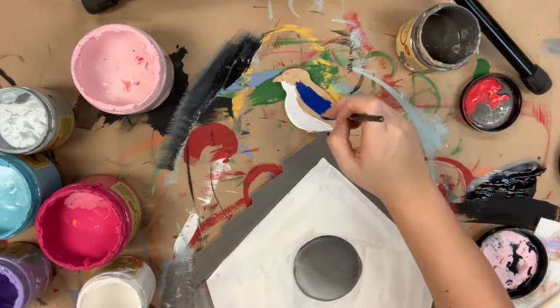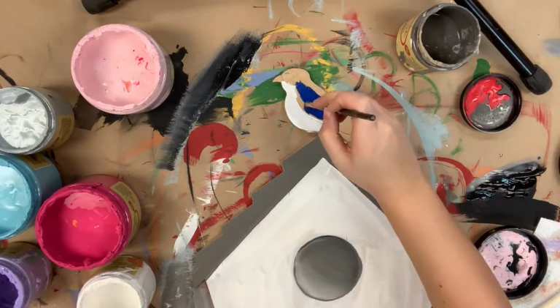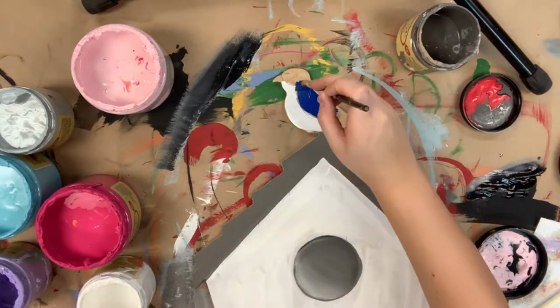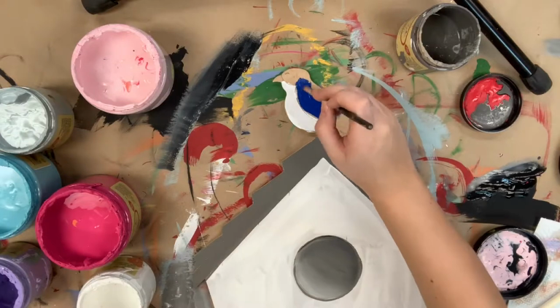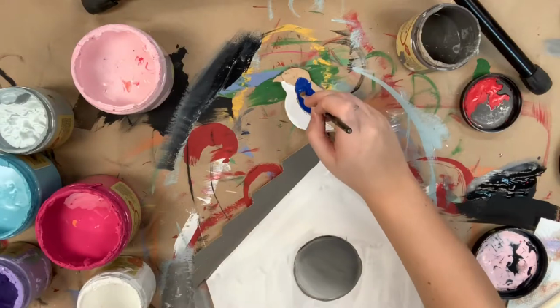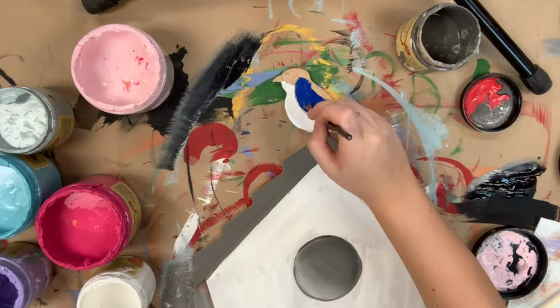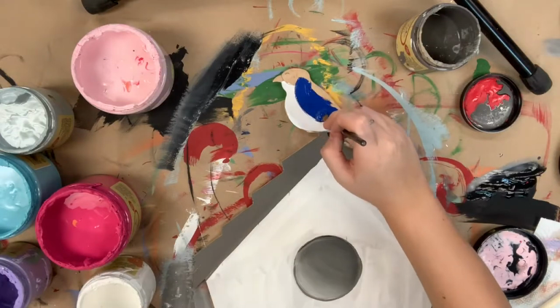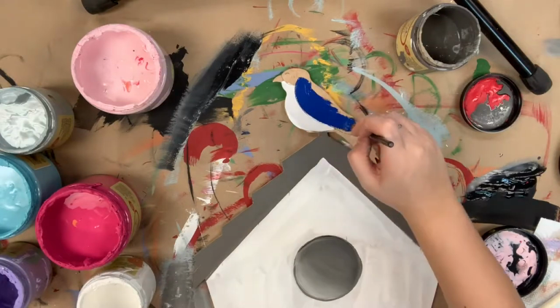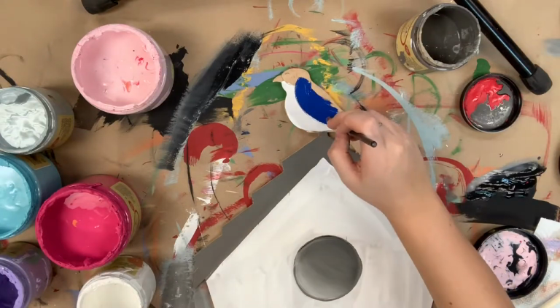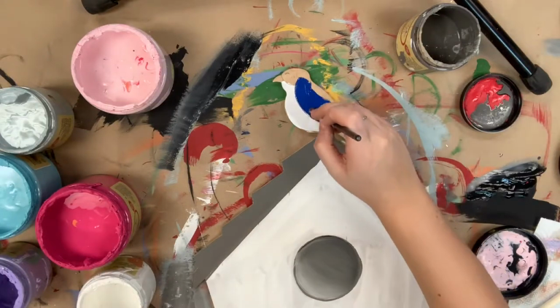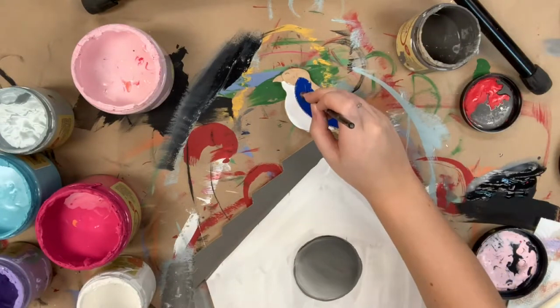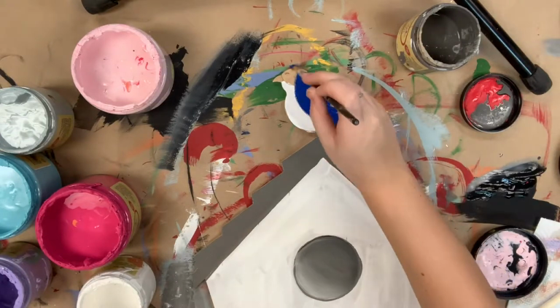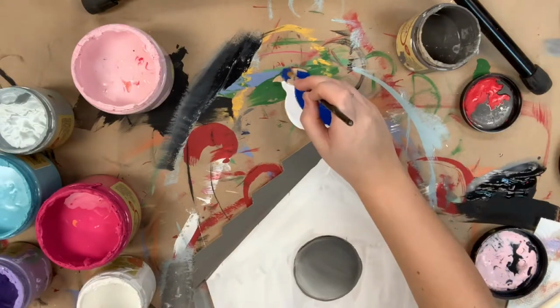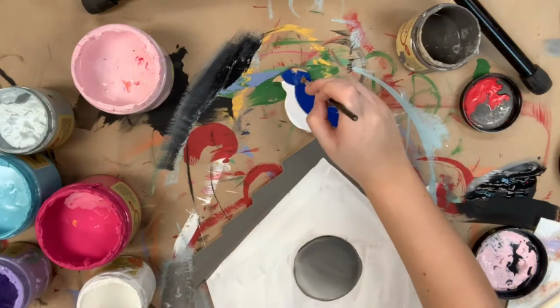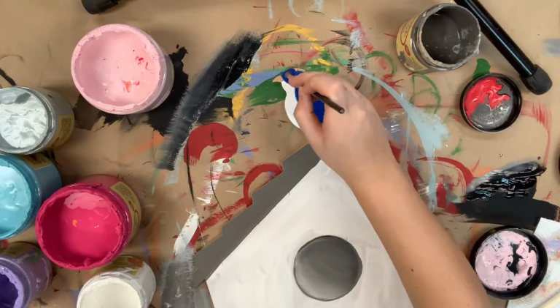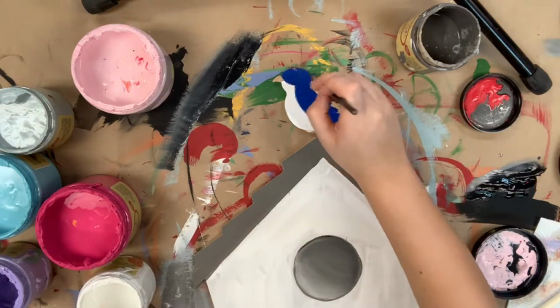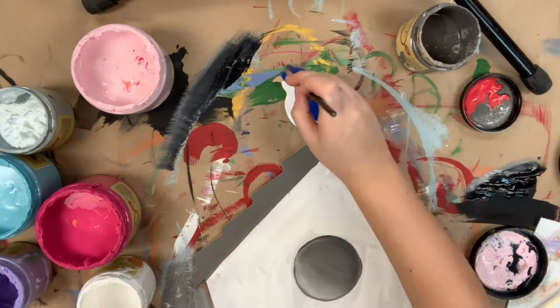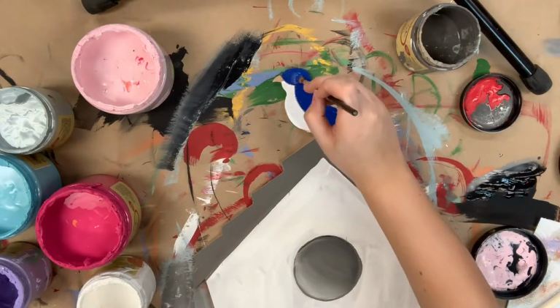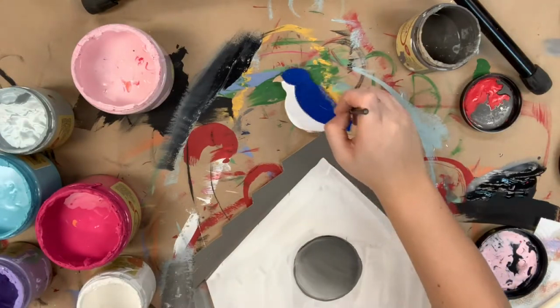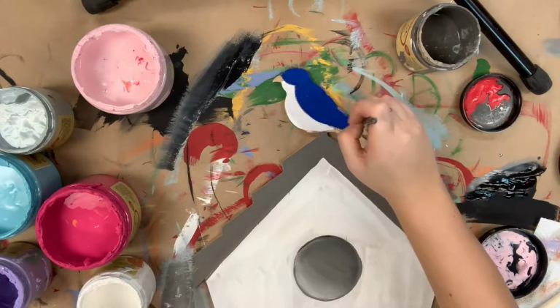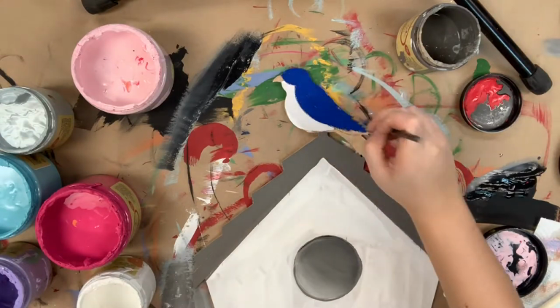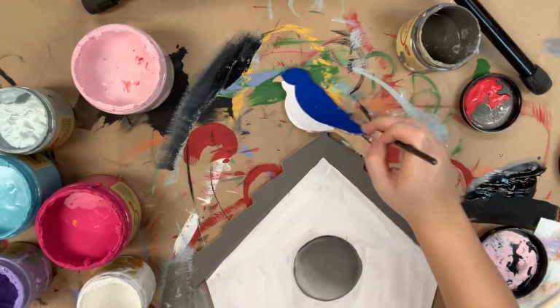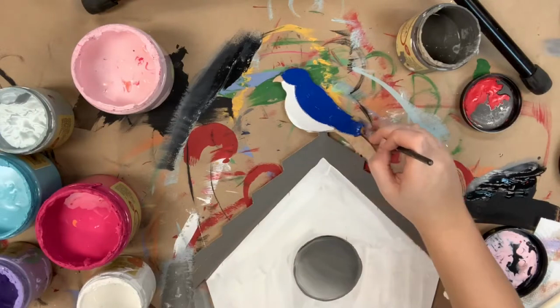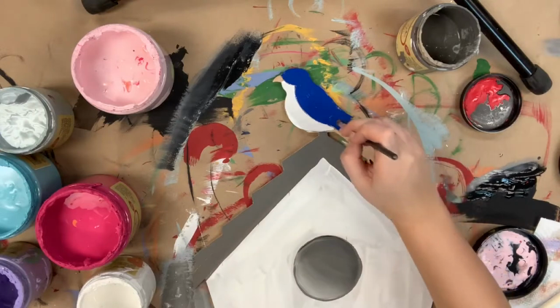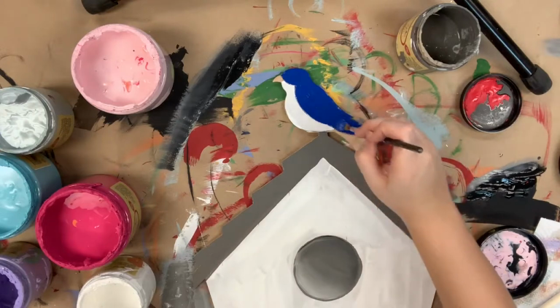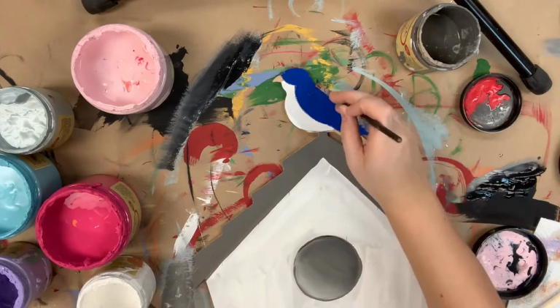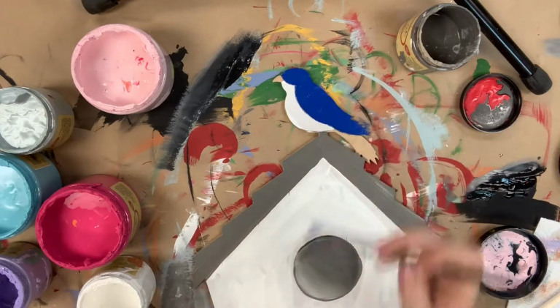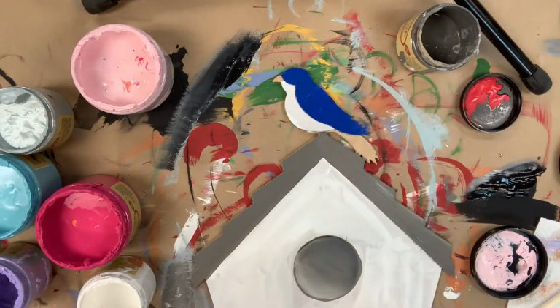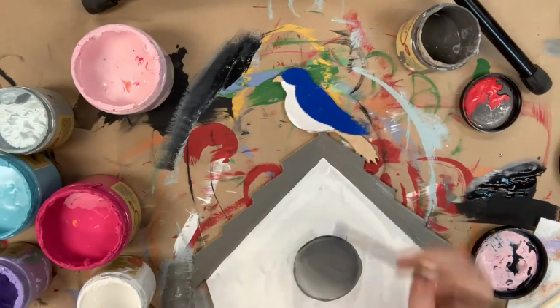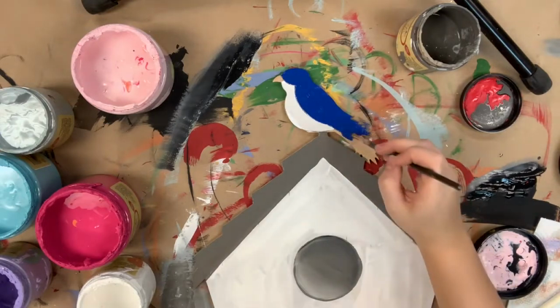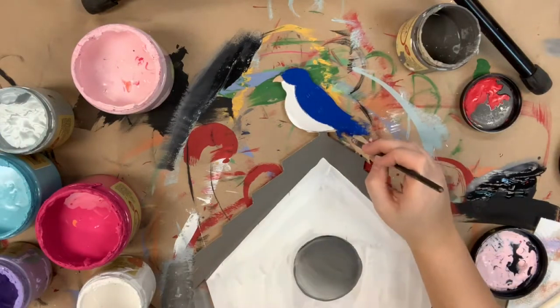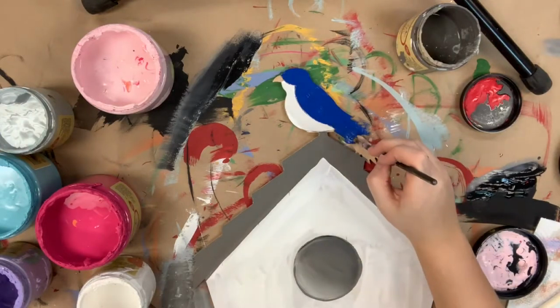Now I'm going in with the color cobalt to paint my bird and I'm also going to go in with Colonel Mustard to paint his nose.